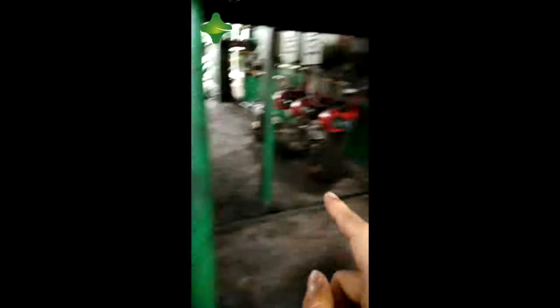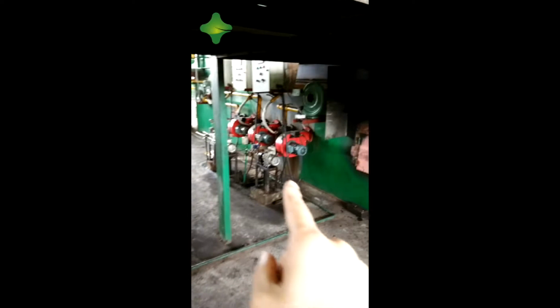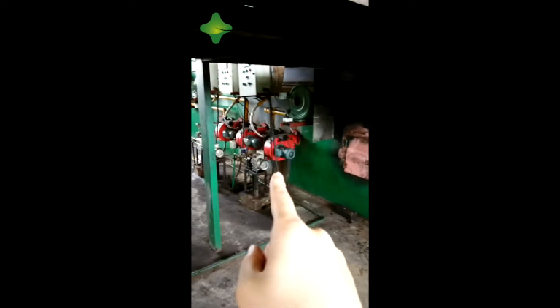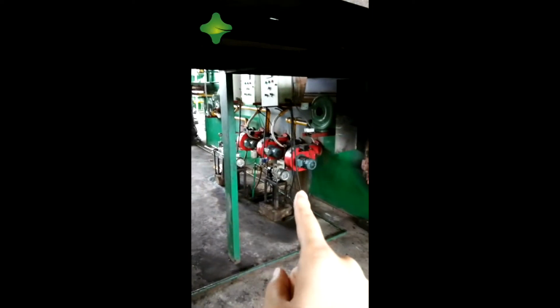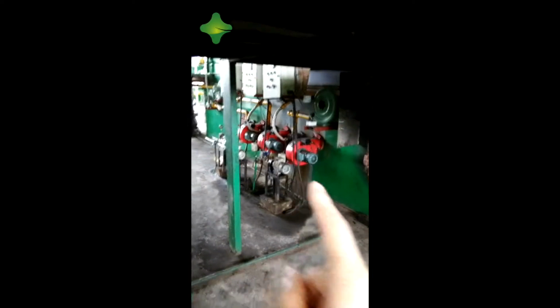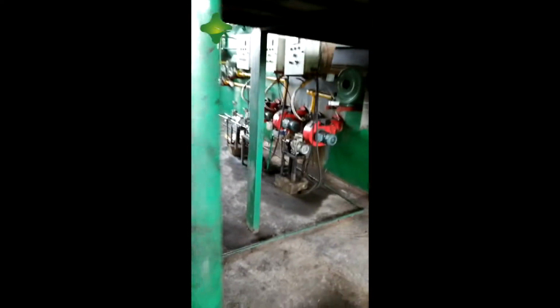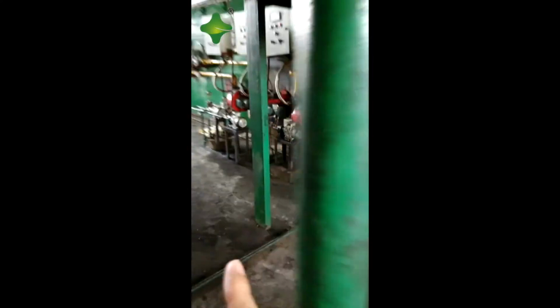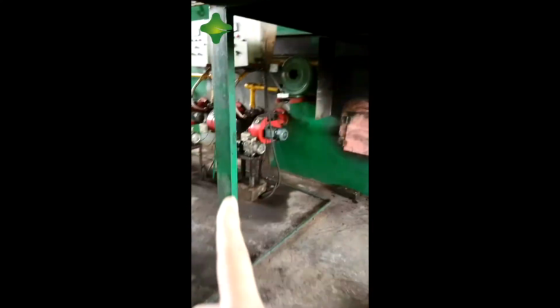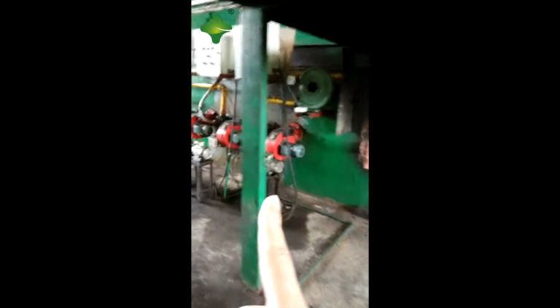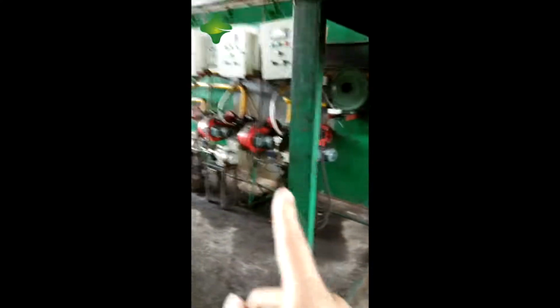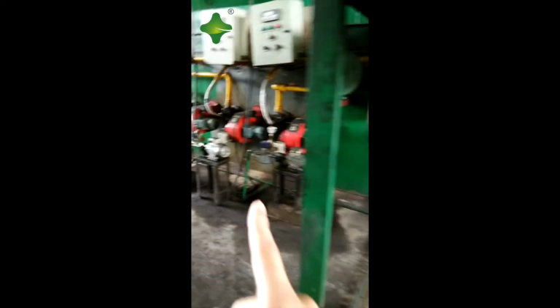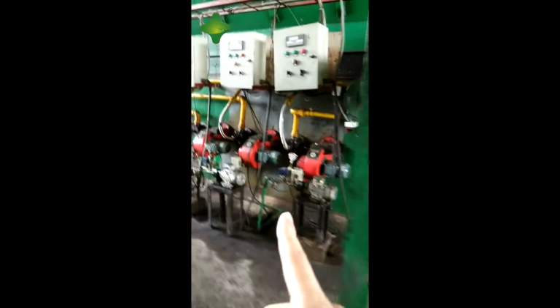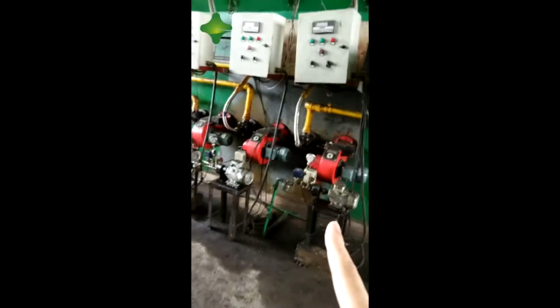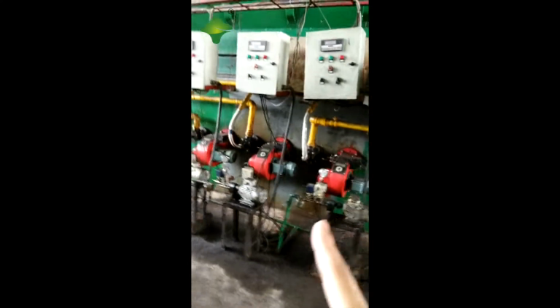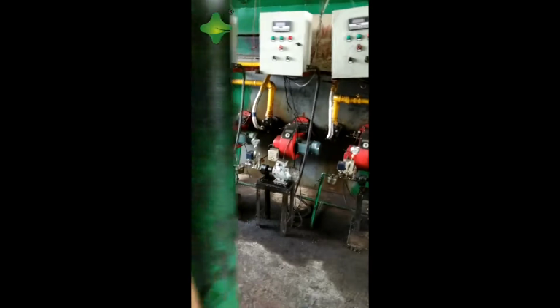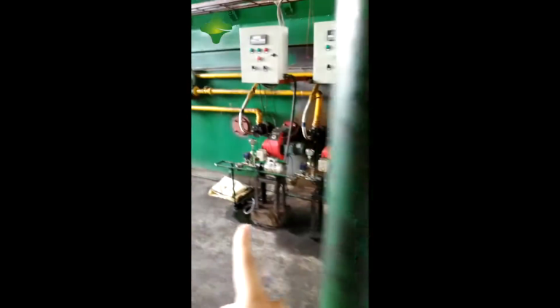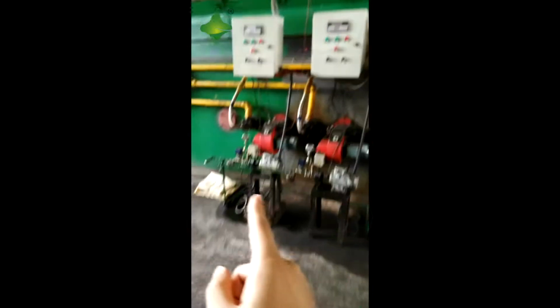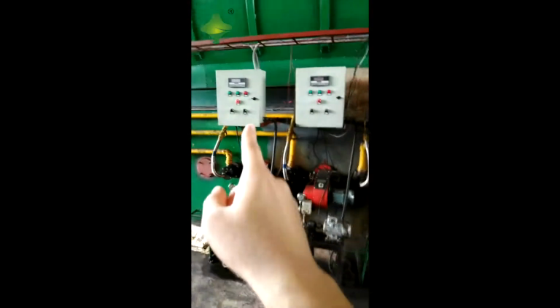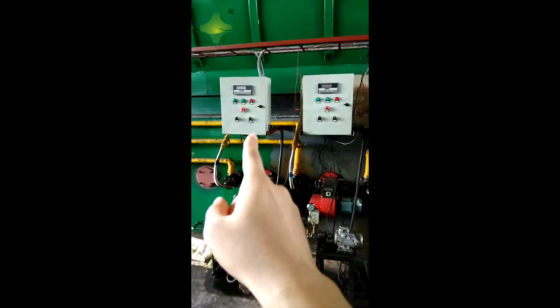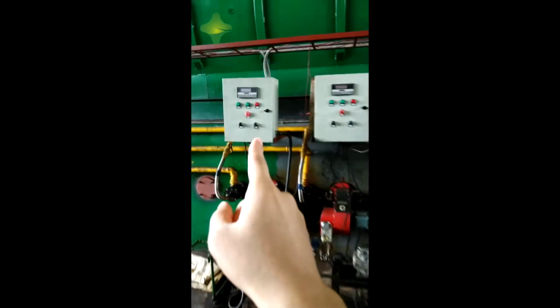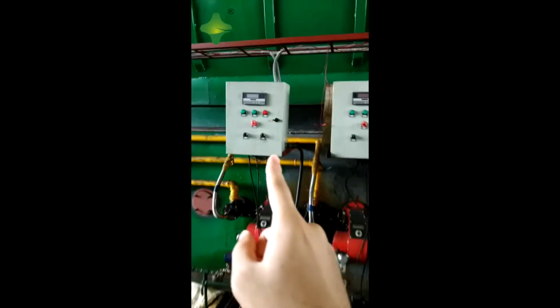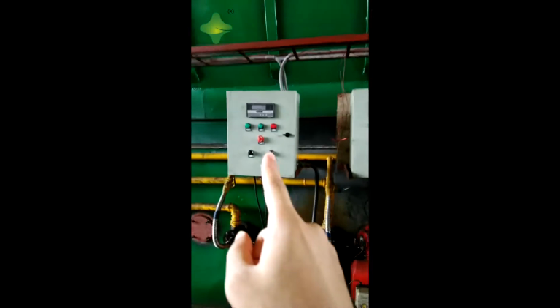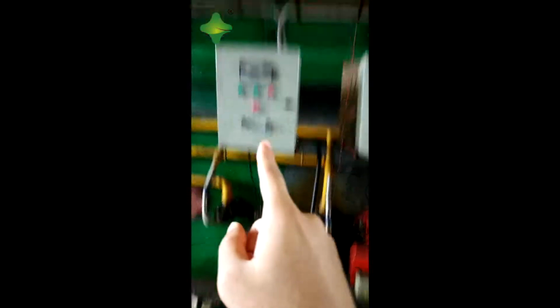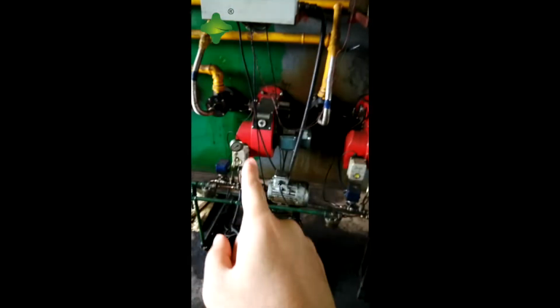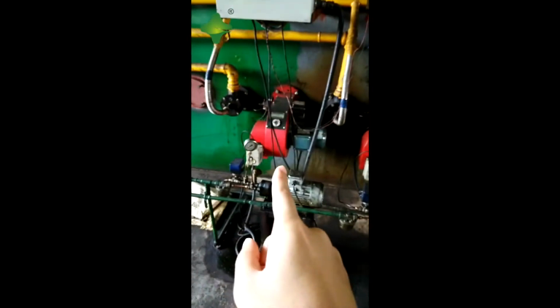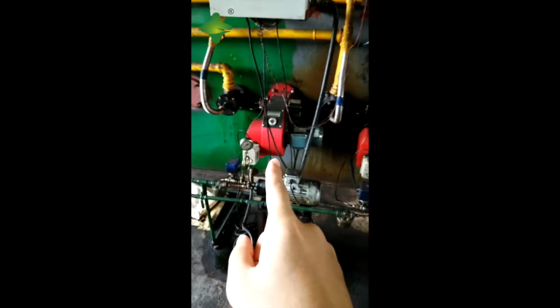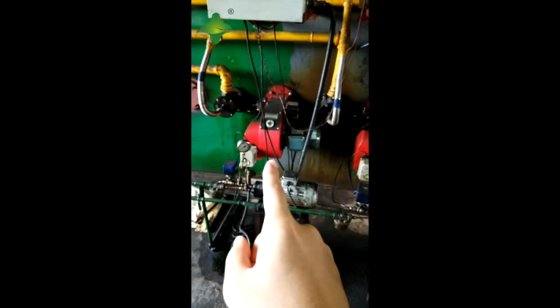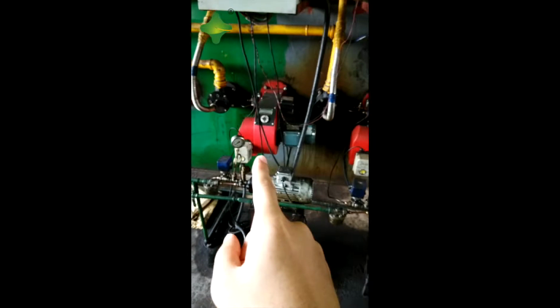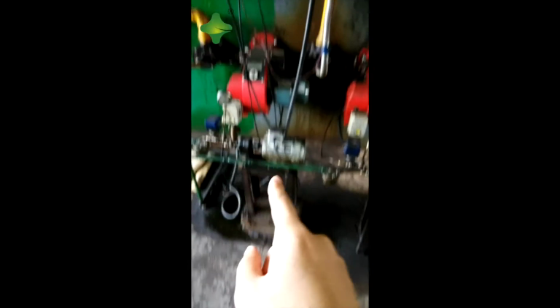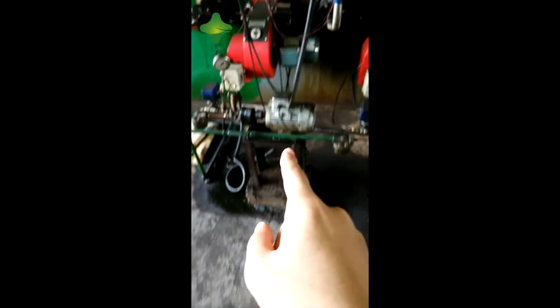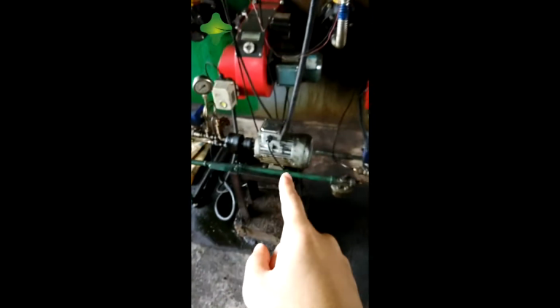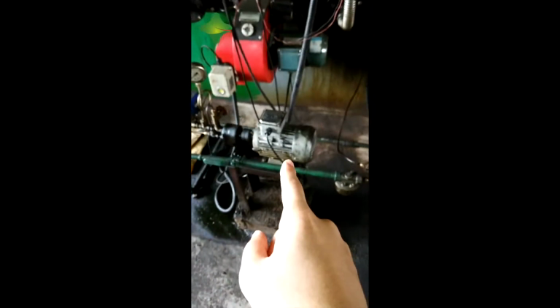Here is the oil burner. This customer uses tire pyrolysis oil for heating. You can see this is the control panel for the oil burner. Here is a purifier system.